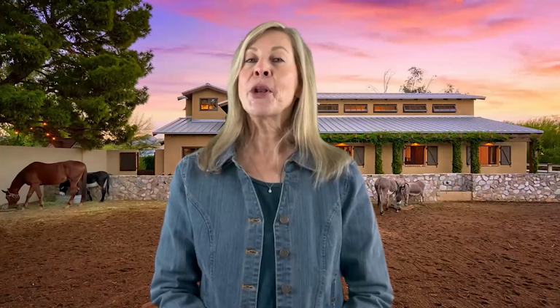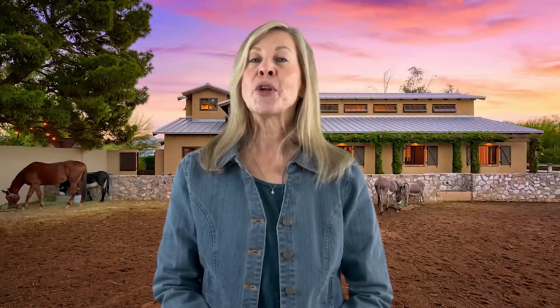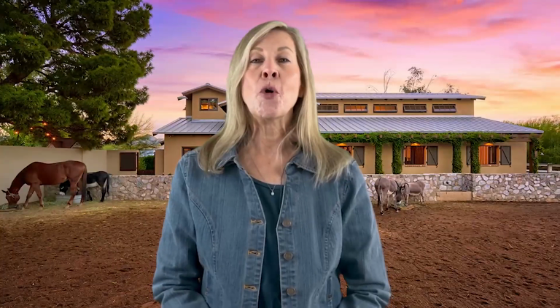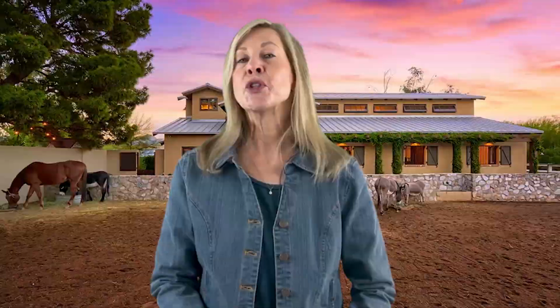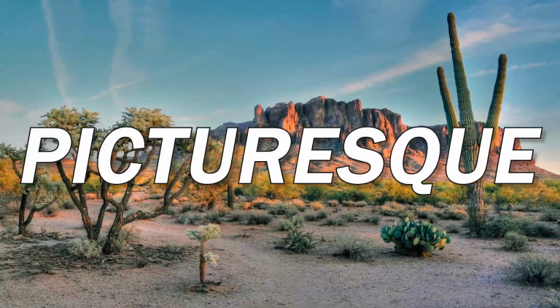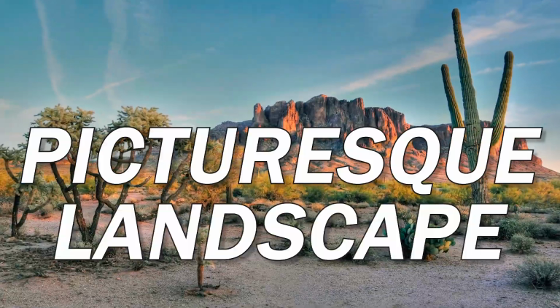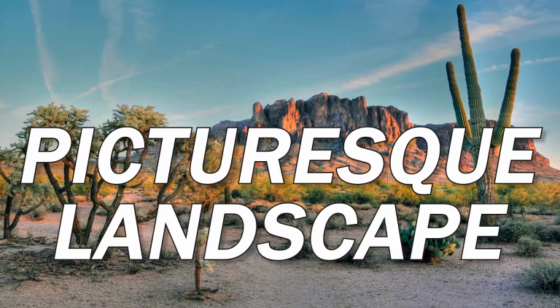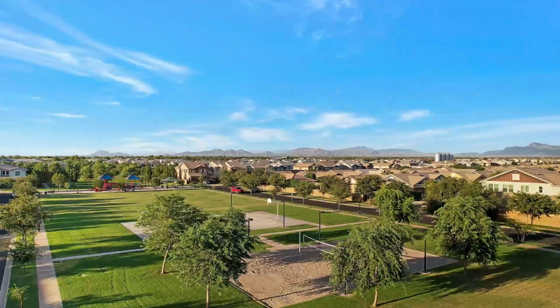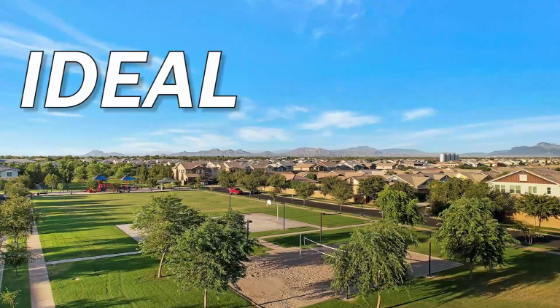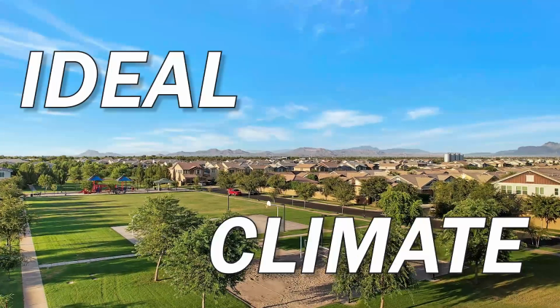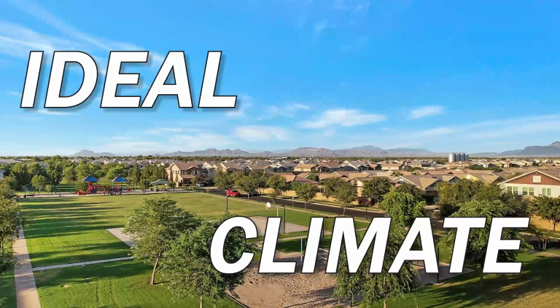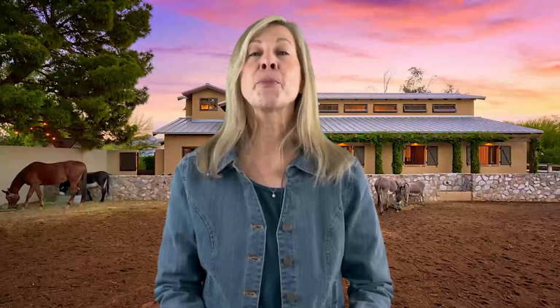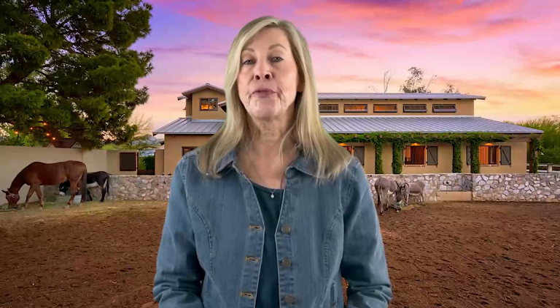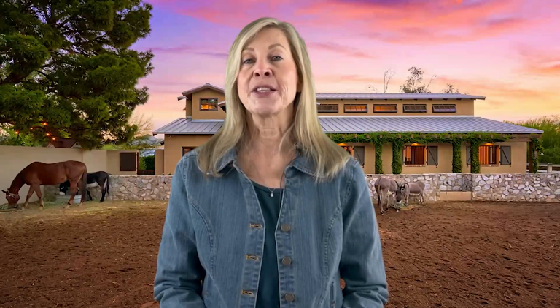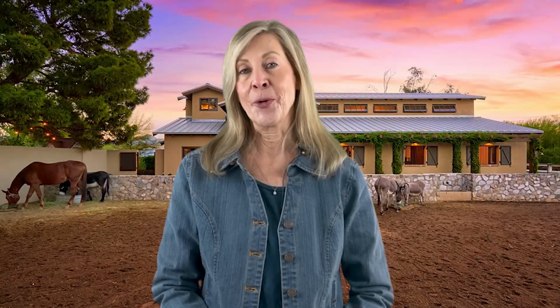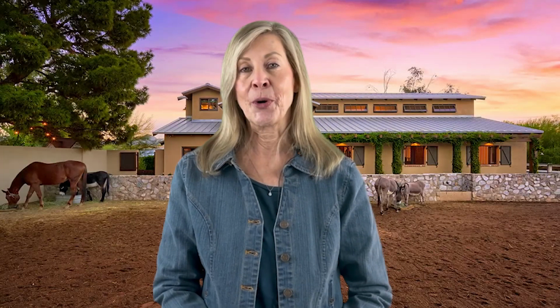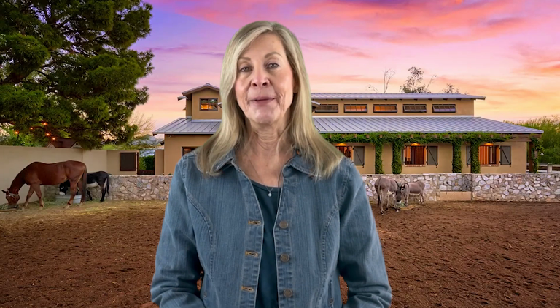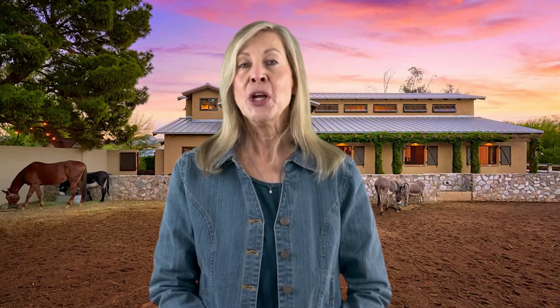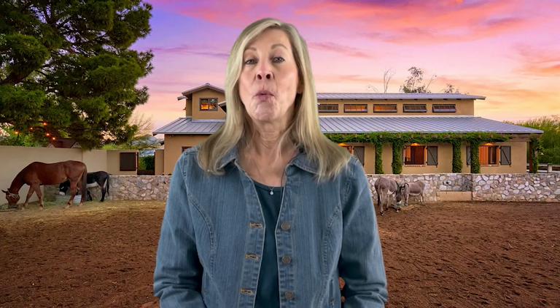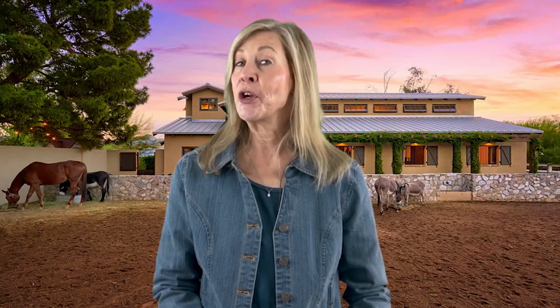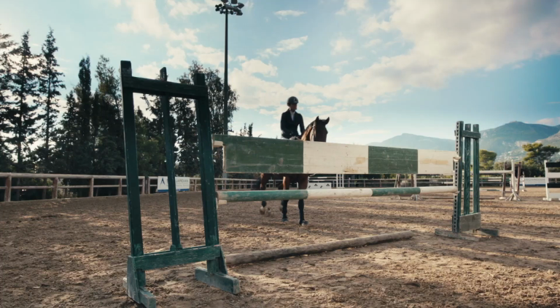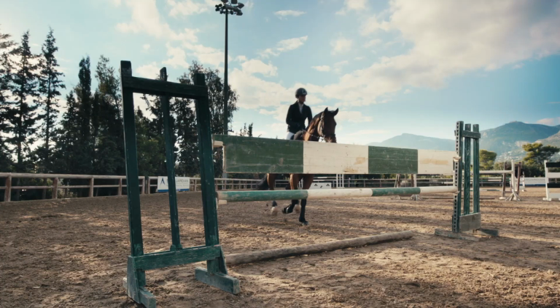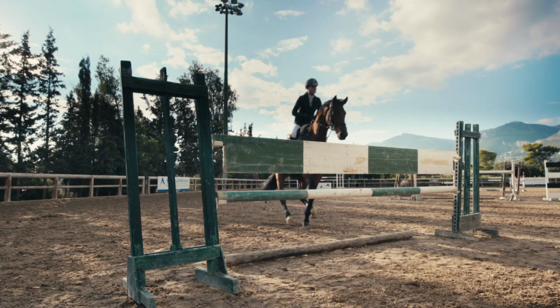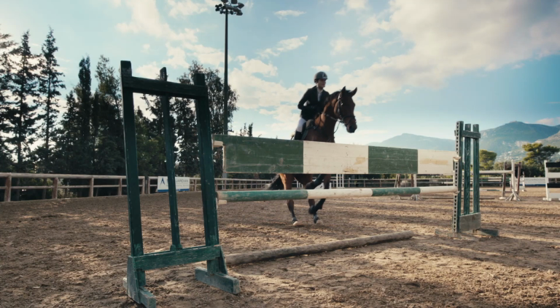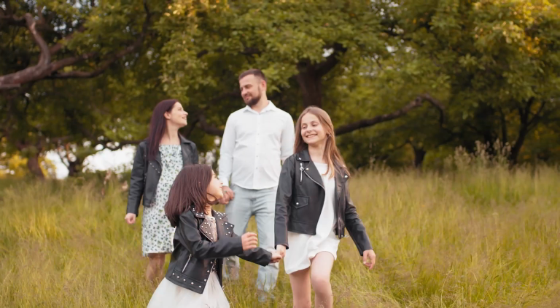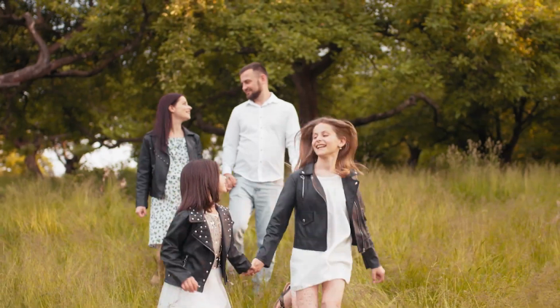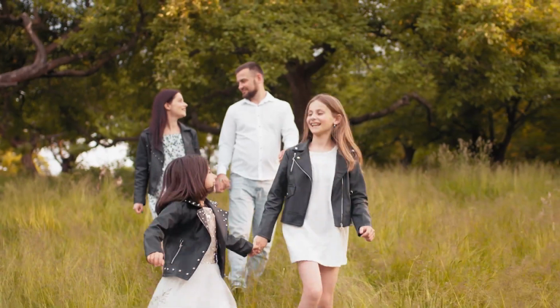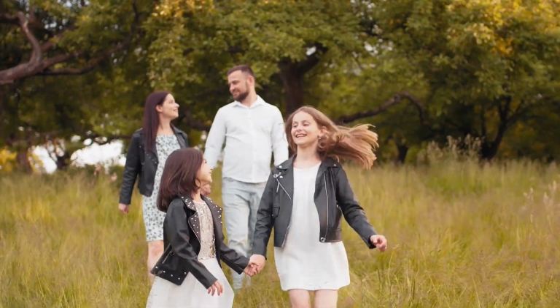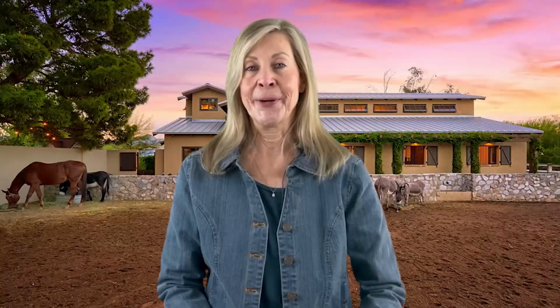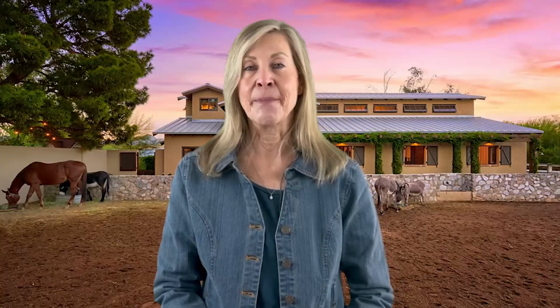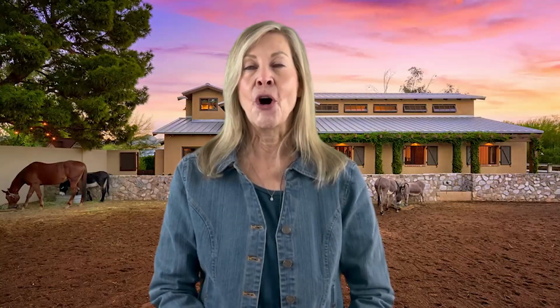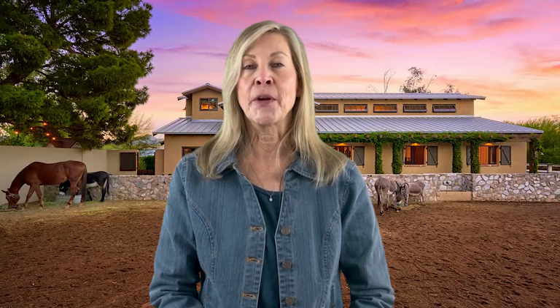Gilbert, Arizona is known for its picturesque landscapes and ideal climate, making it the perfect place to own a horse property. Whether you're an equestrian enthusiast or just love the outdoors, Gilbert has something to offer everyone.